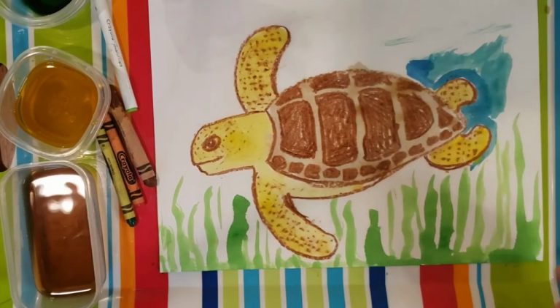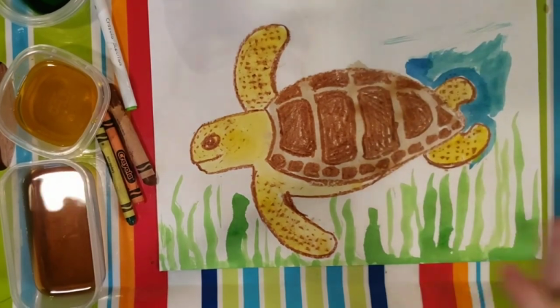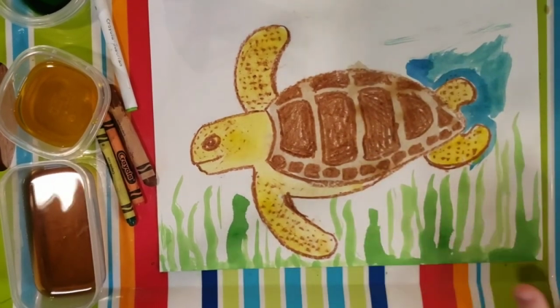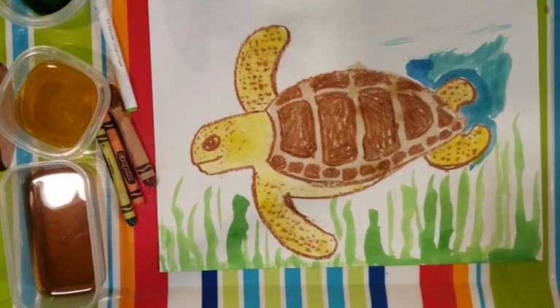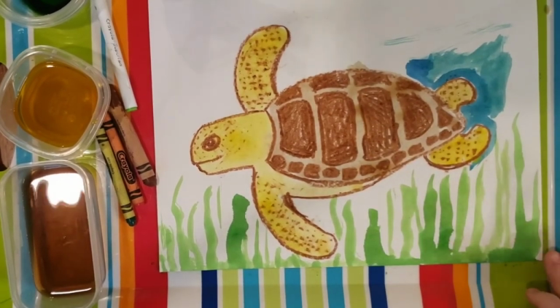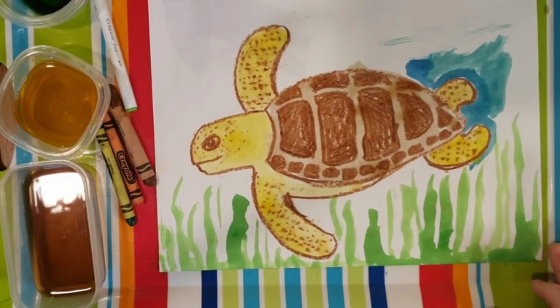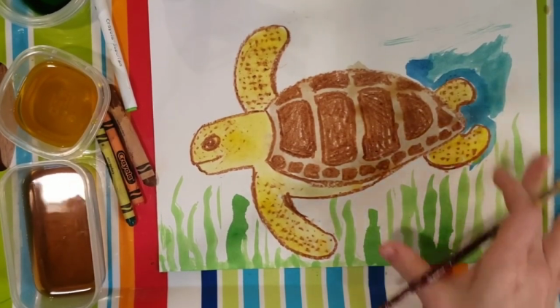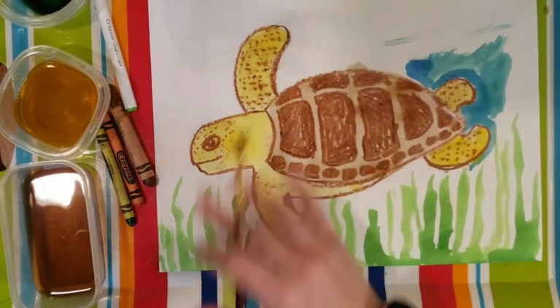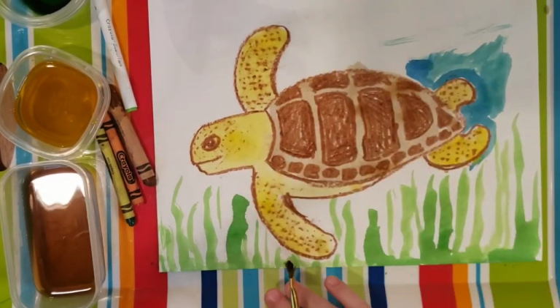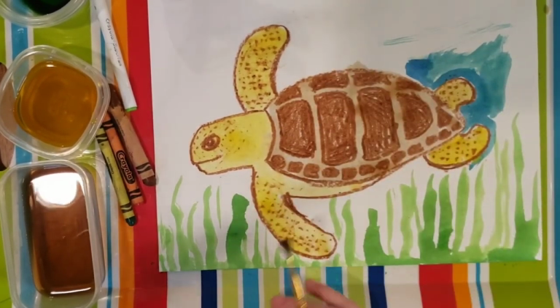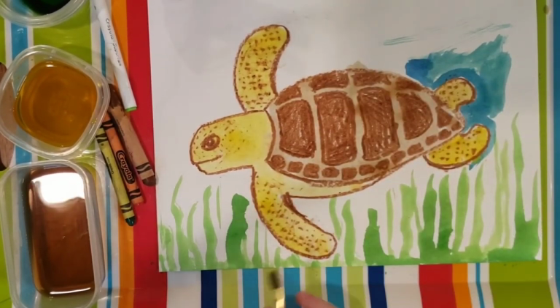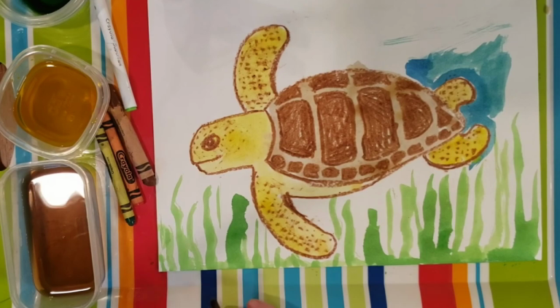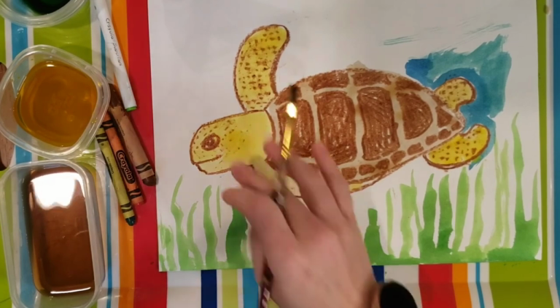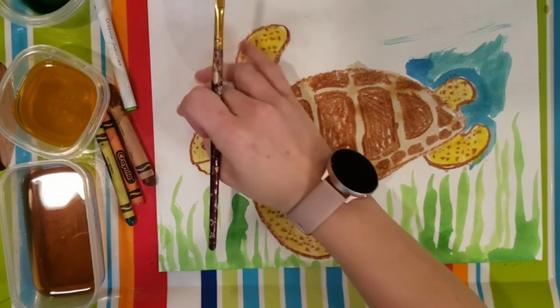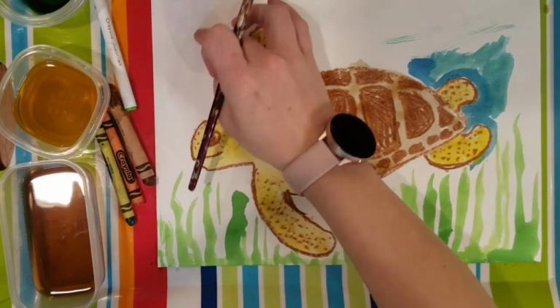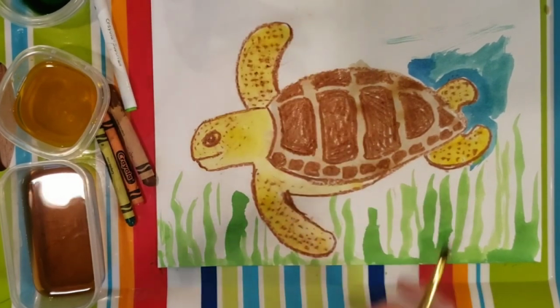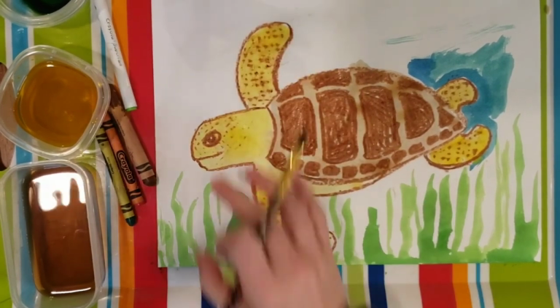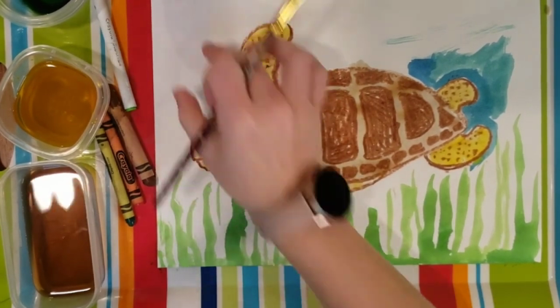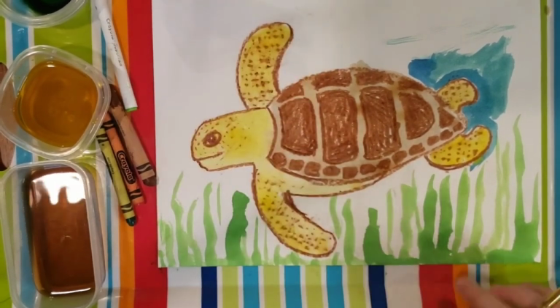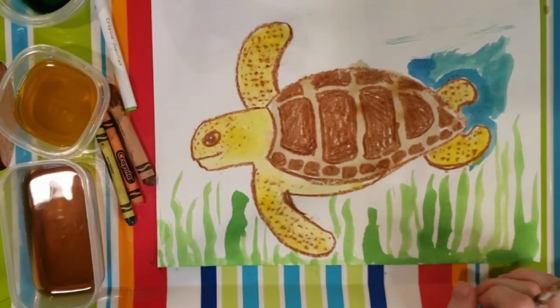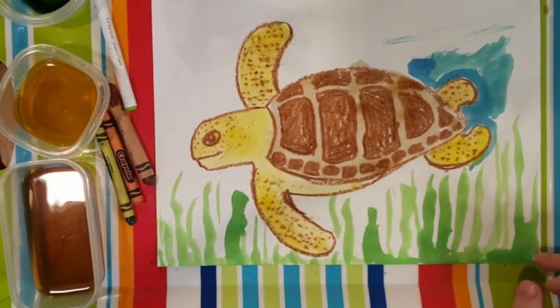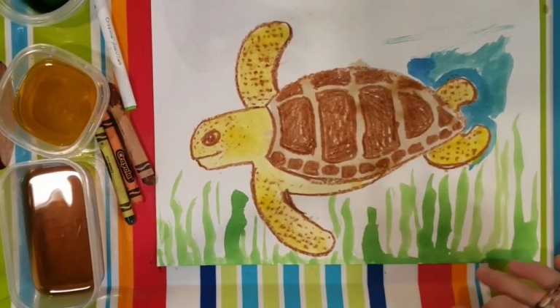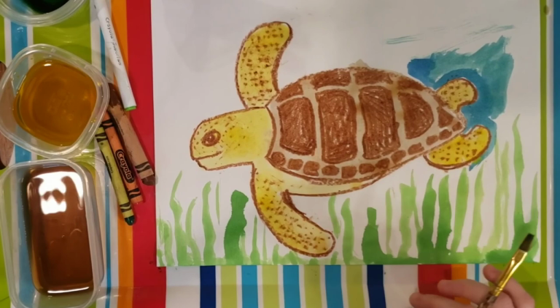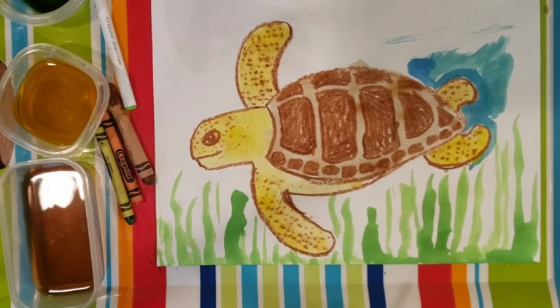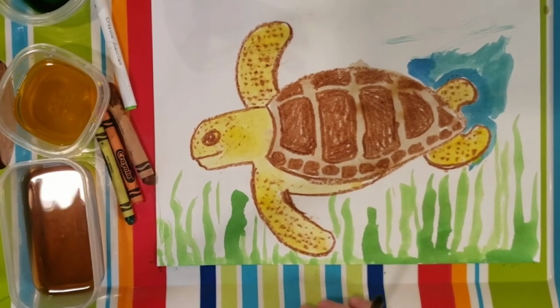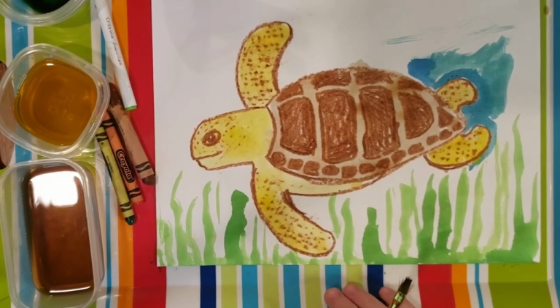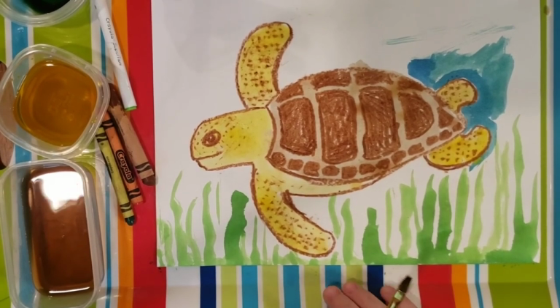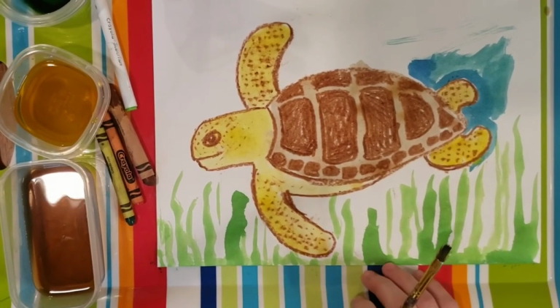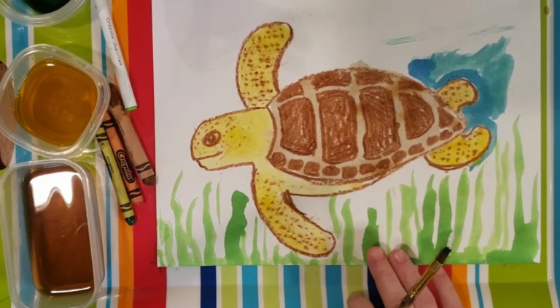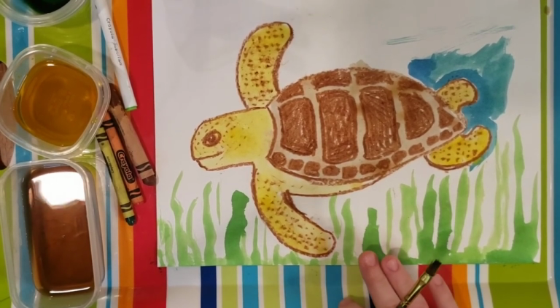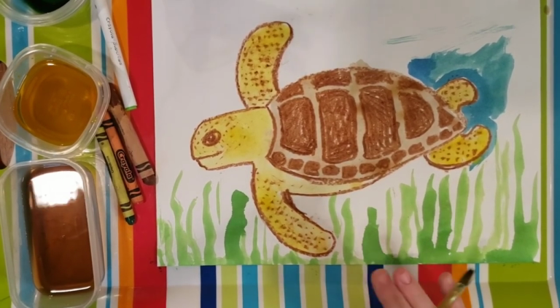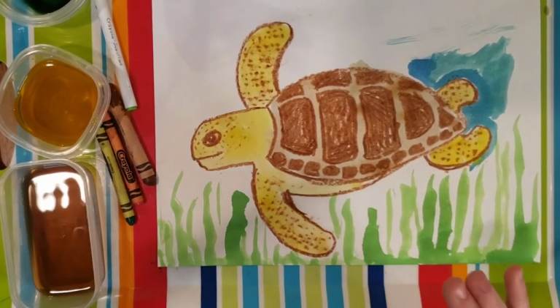I'm going to keep painting my turtle, but that's basically it. If you wanted to add in more details with your crayons, you could add bubbles, a little fish — you could add anything you wanted, really. I can't wait to see how your loggerhead sea turtle comes out.